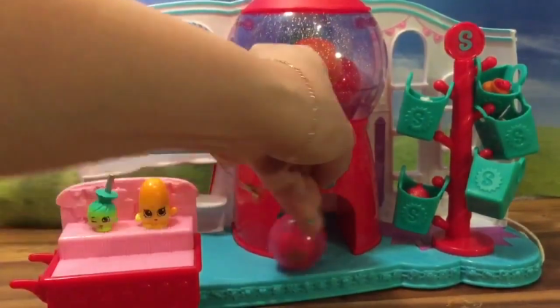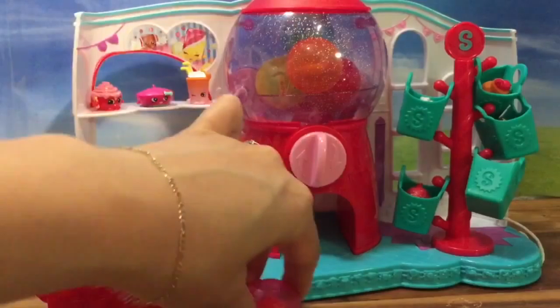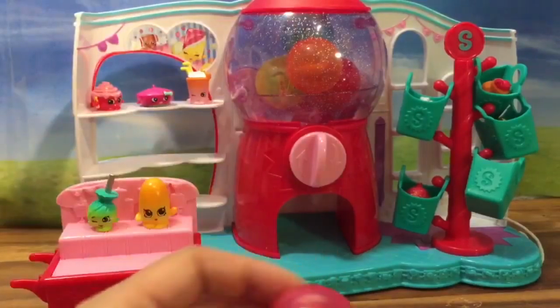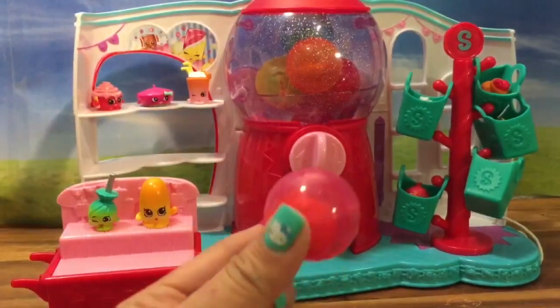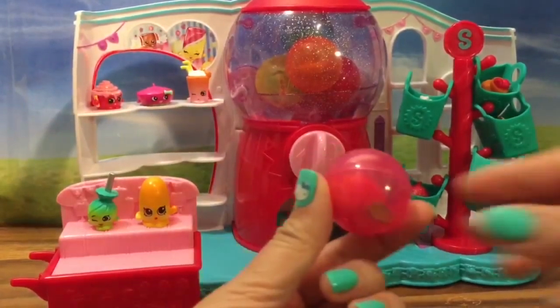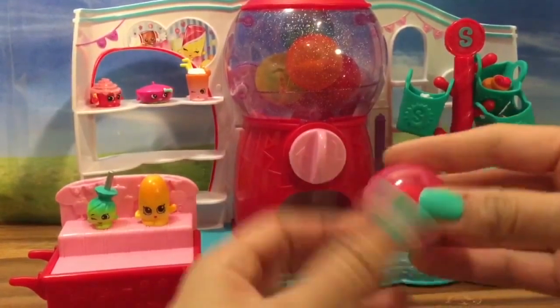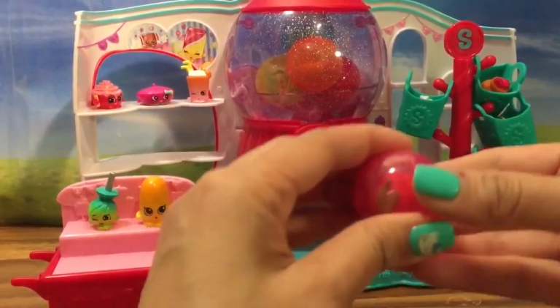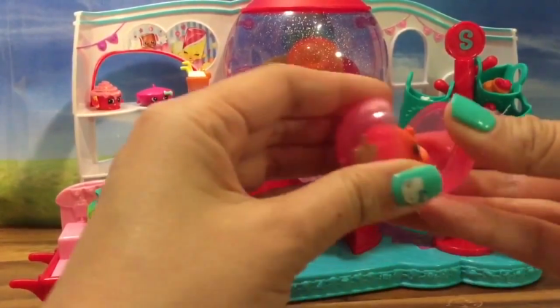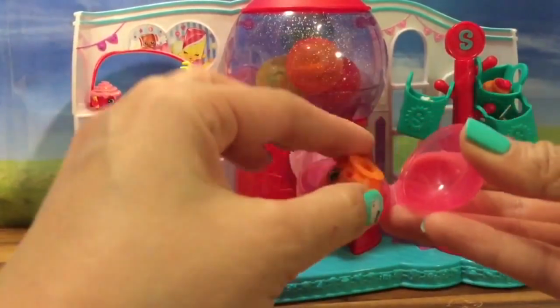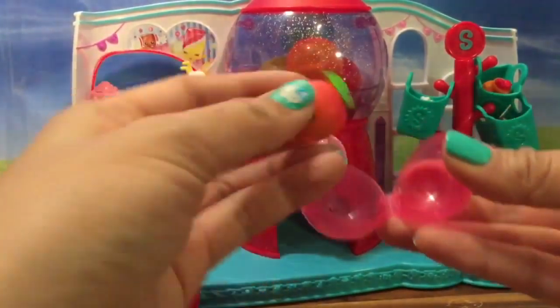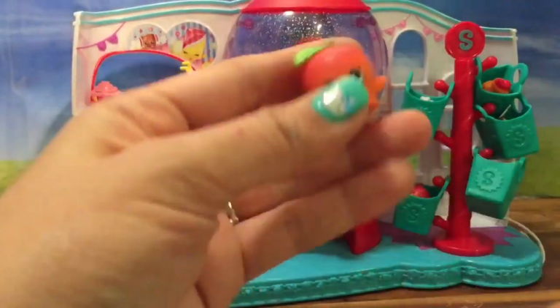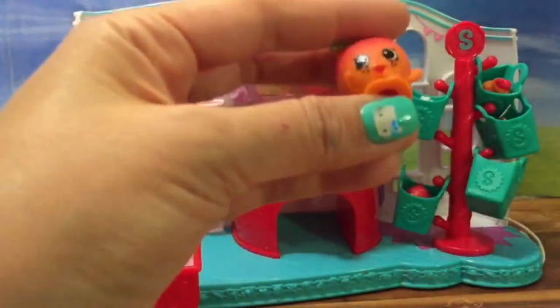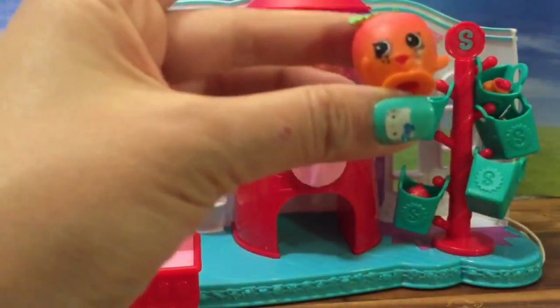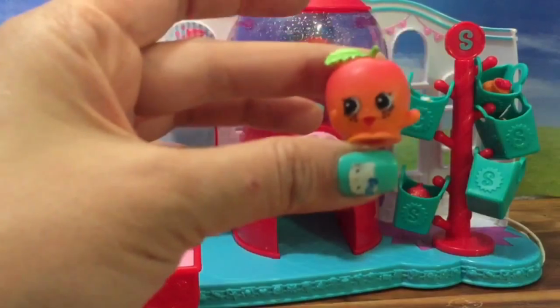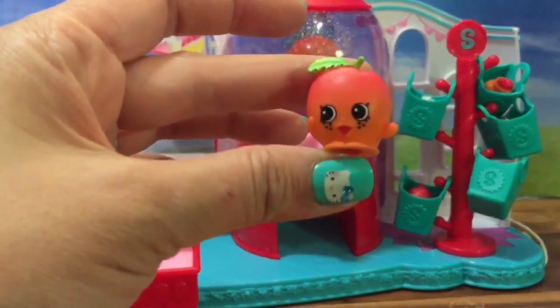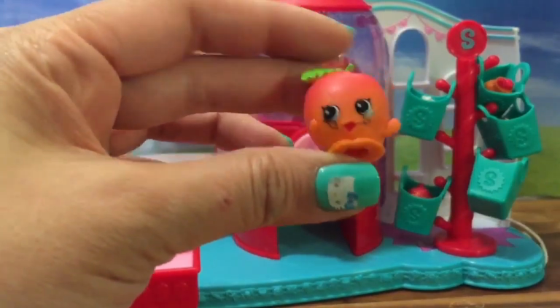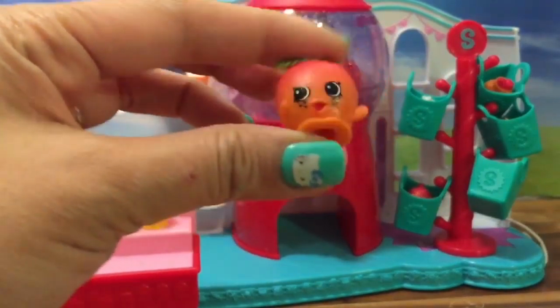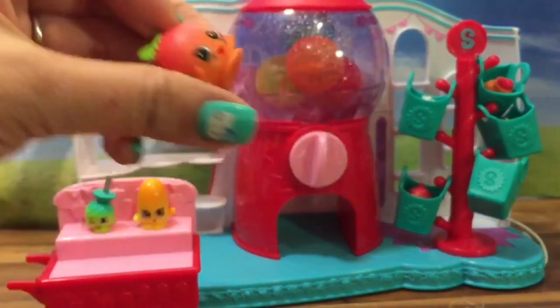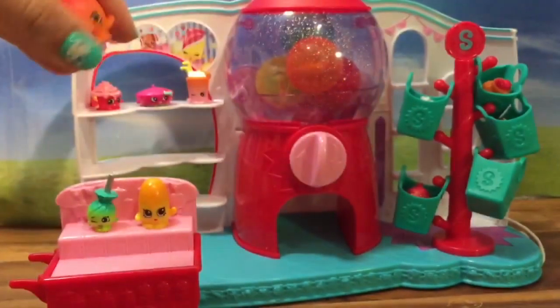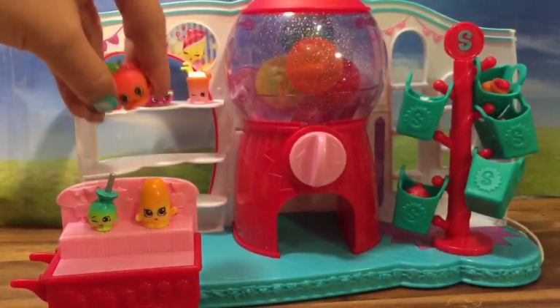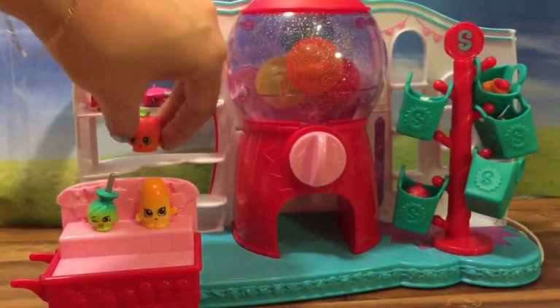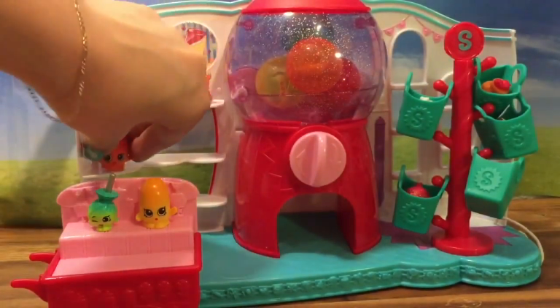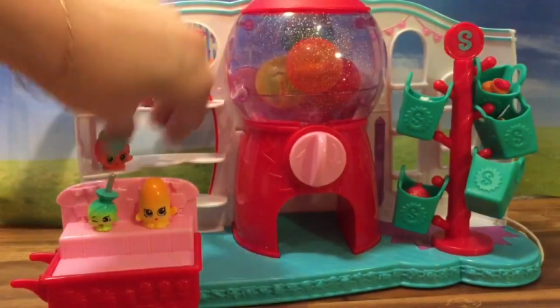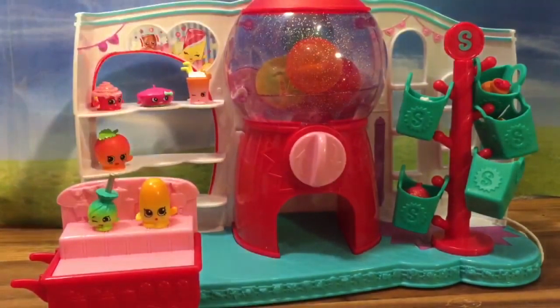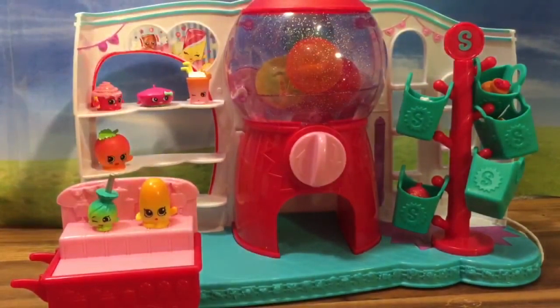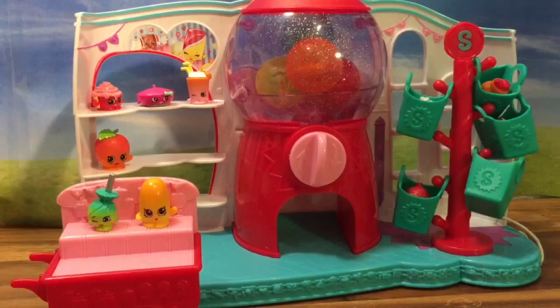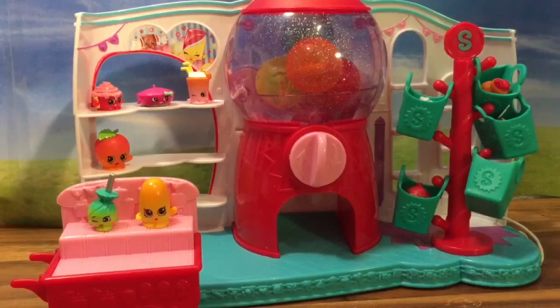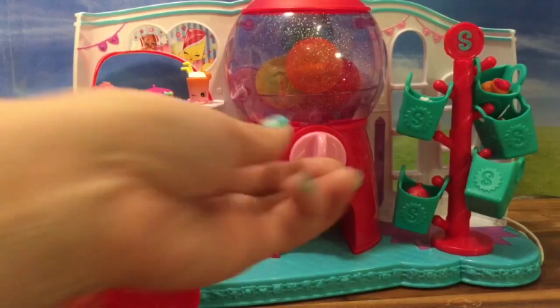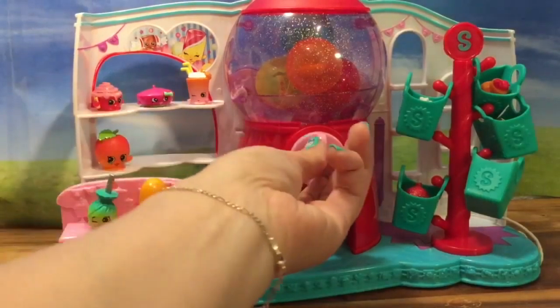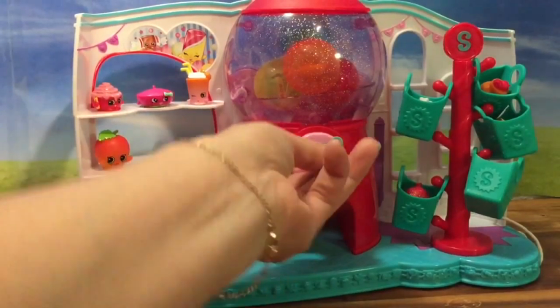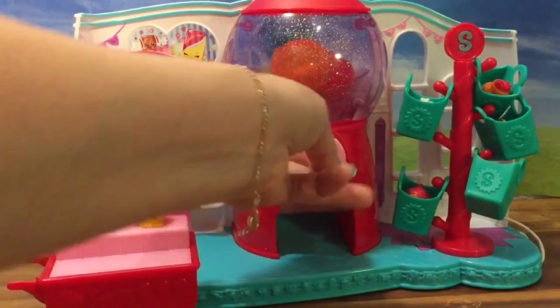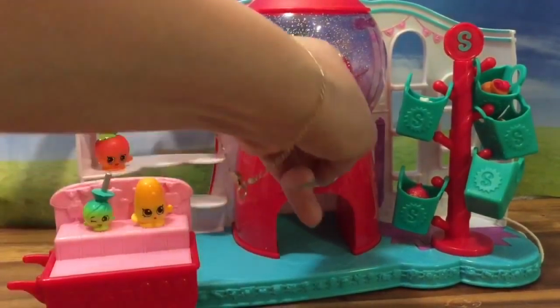This gumball machine is so fun. I turned one out — and who do we have here? We have April Apricot! Hi, April. Do you want to sit right here on this shelf at the candy store? Let's keep turning and see what else we have.